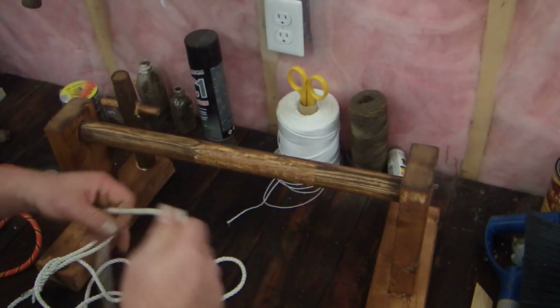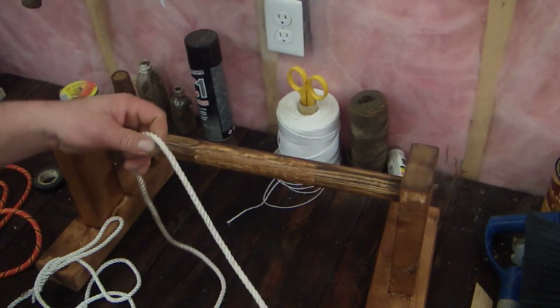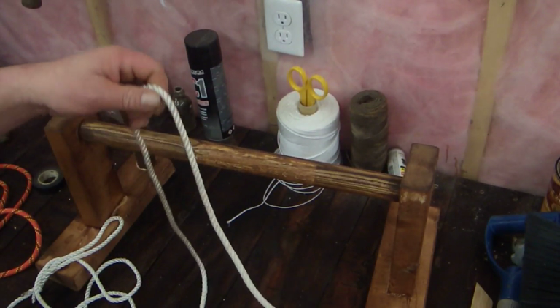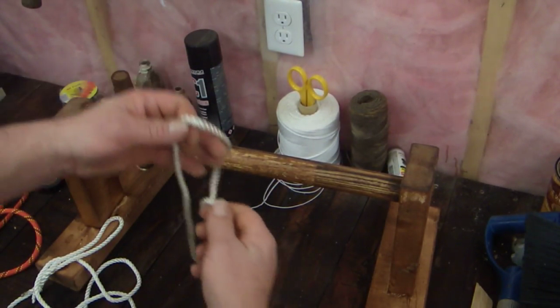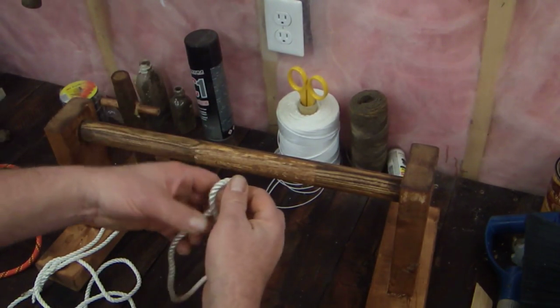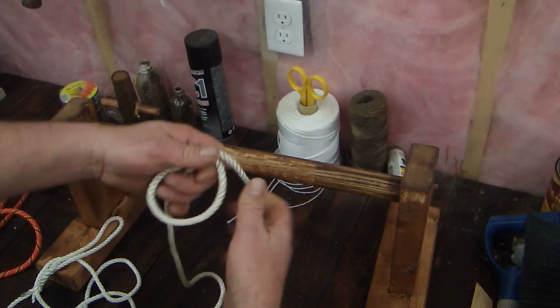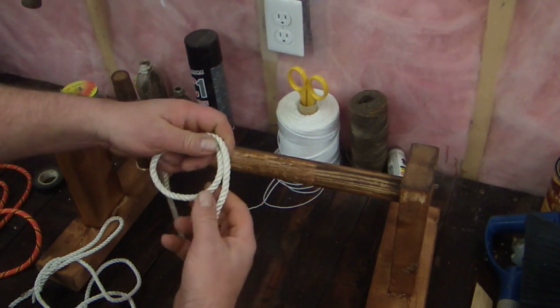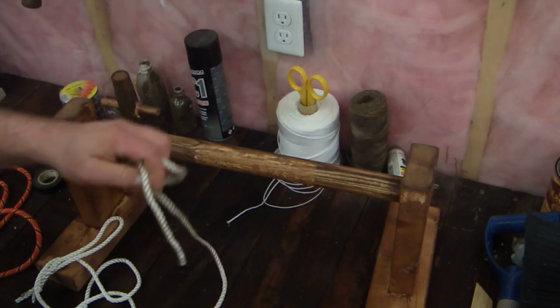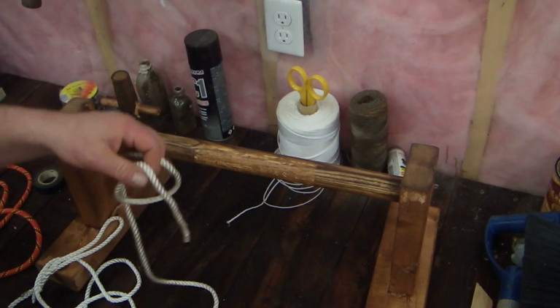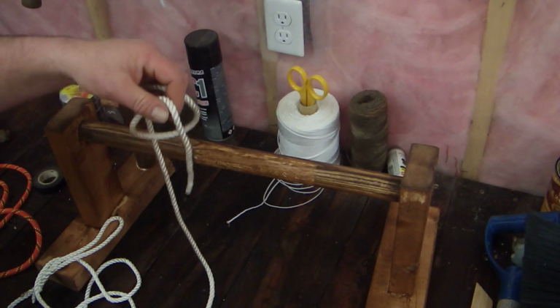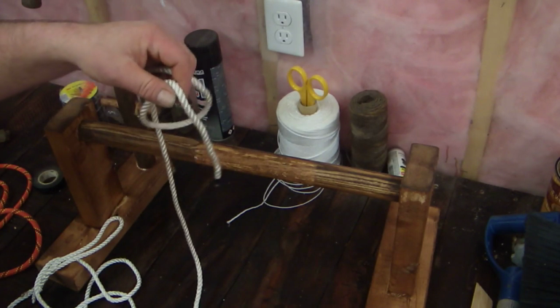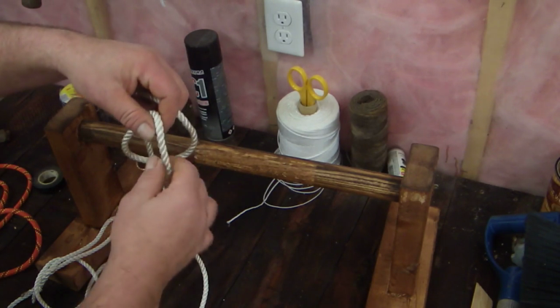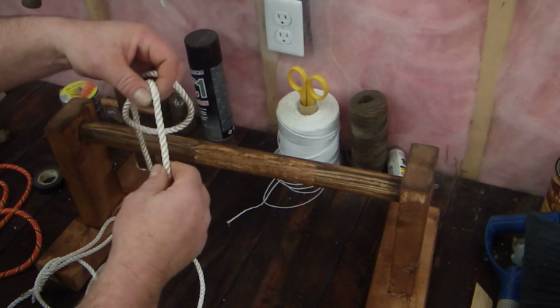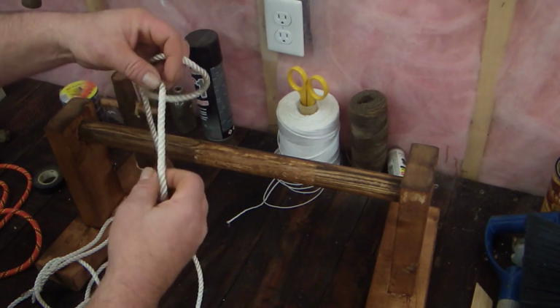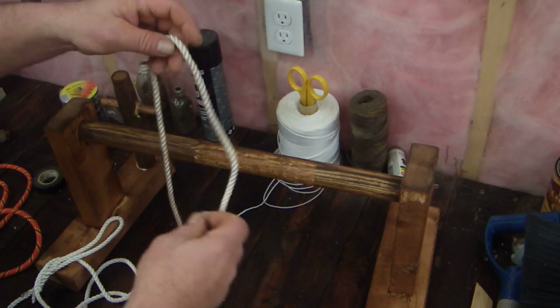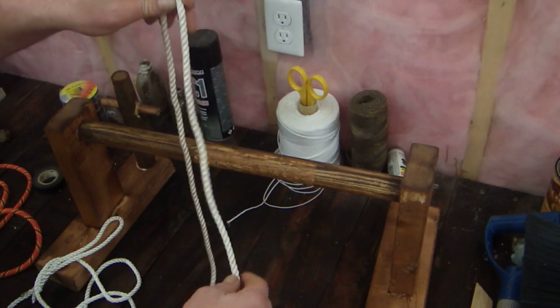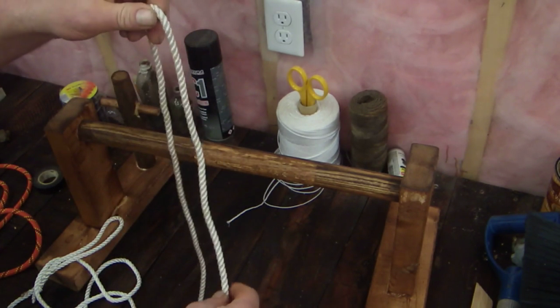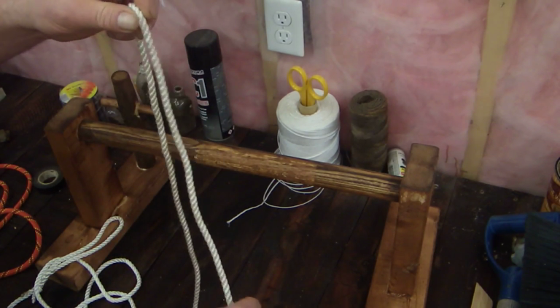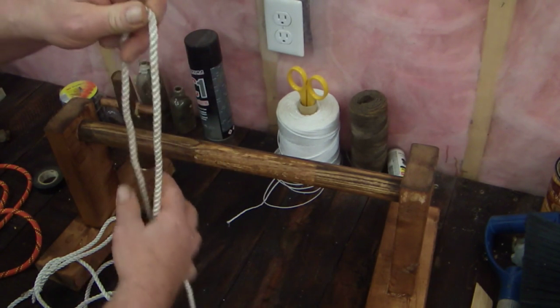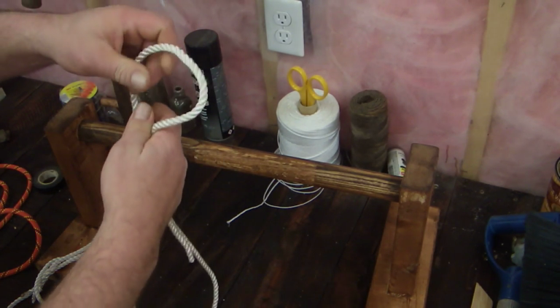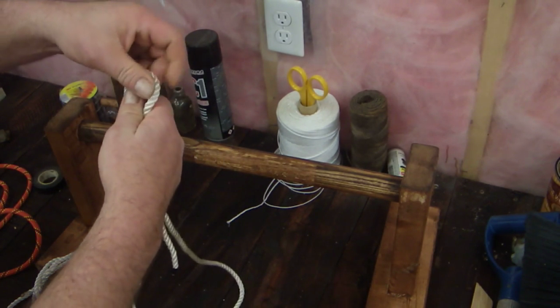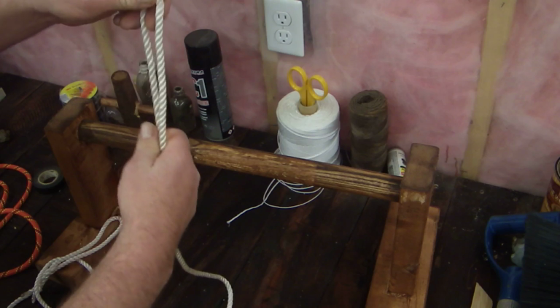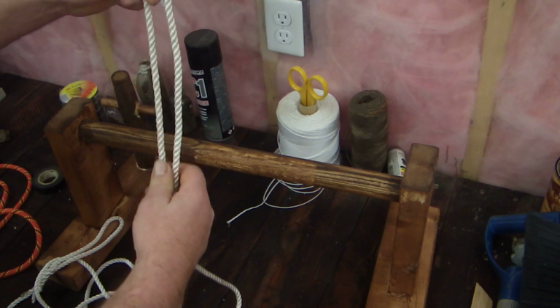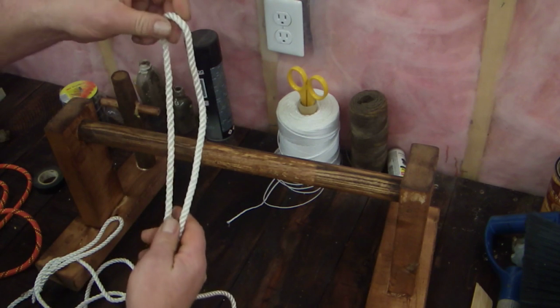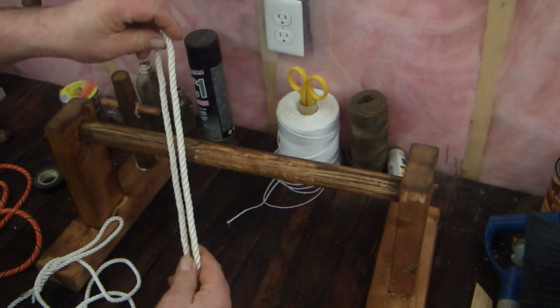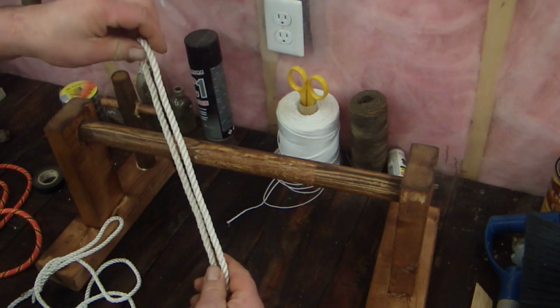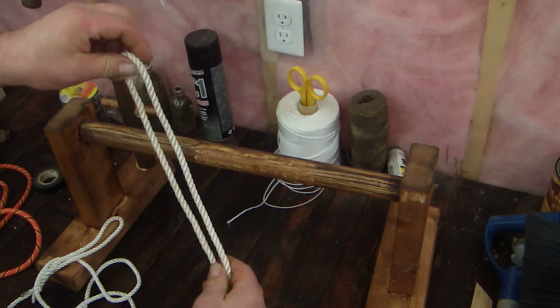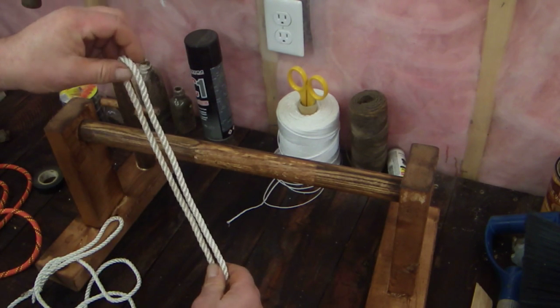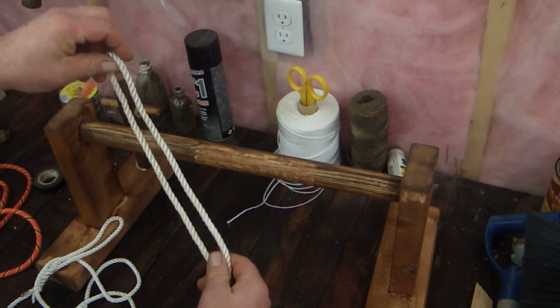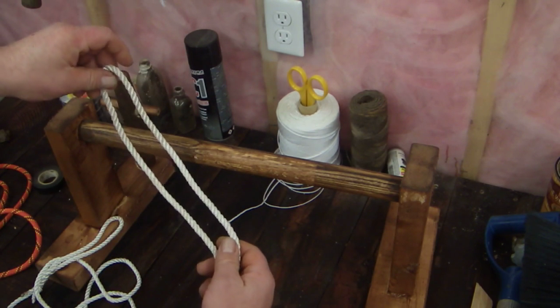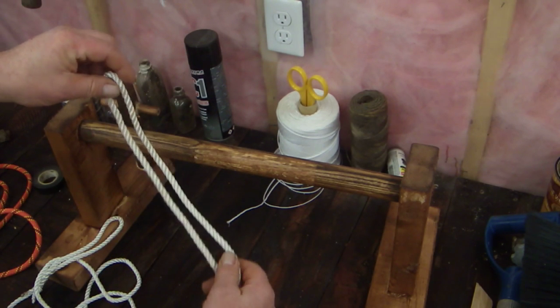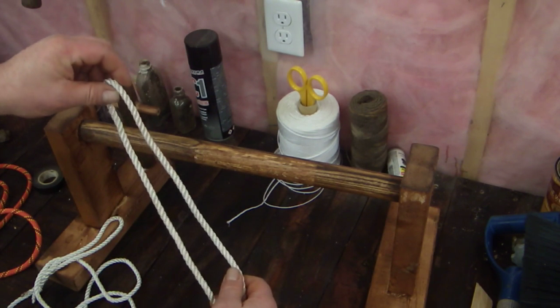Hey YouTube, back again. Decided to try another knot video, had a little fun doing my last one. I'm going to show you today how to tie a painter's hitch and a high post hitch.